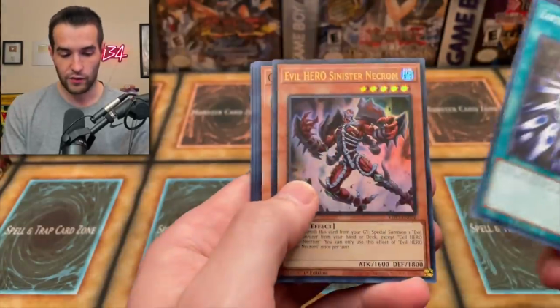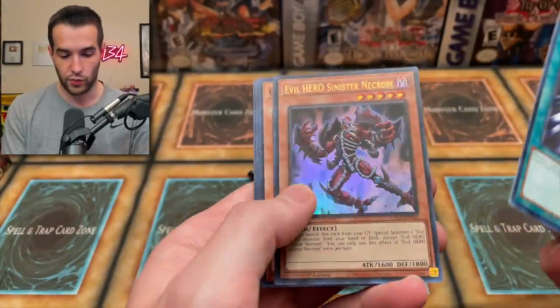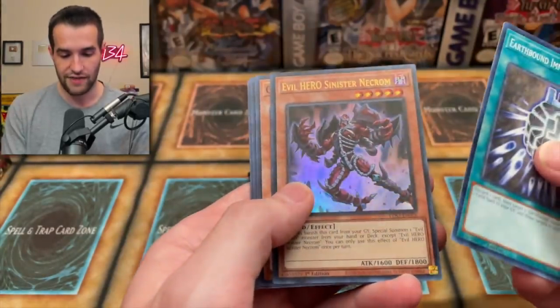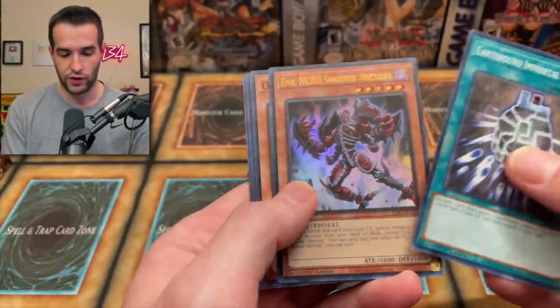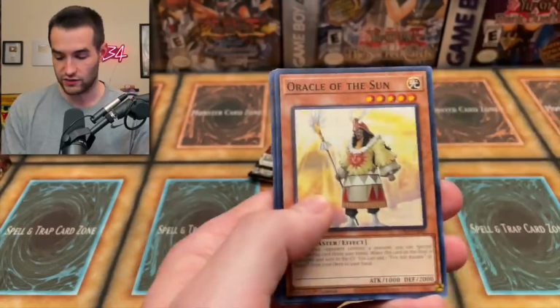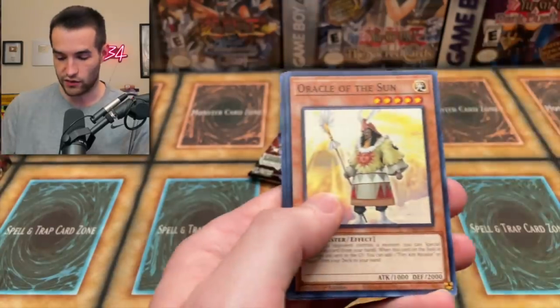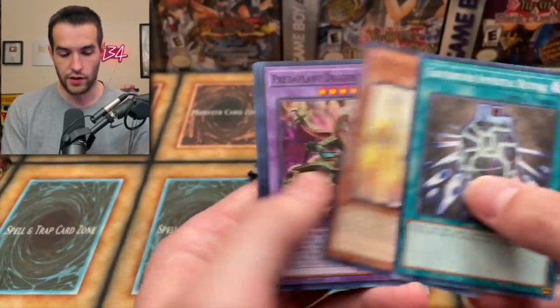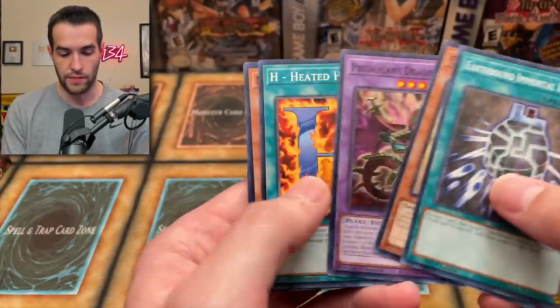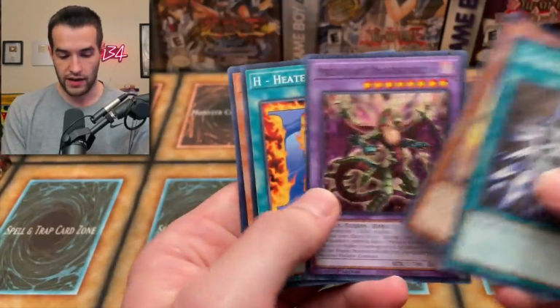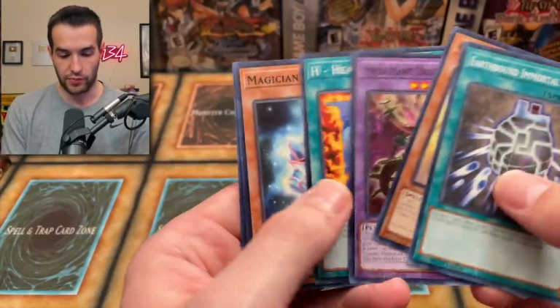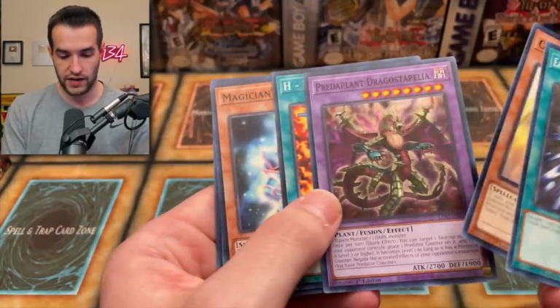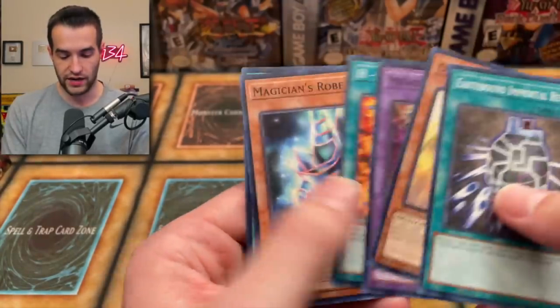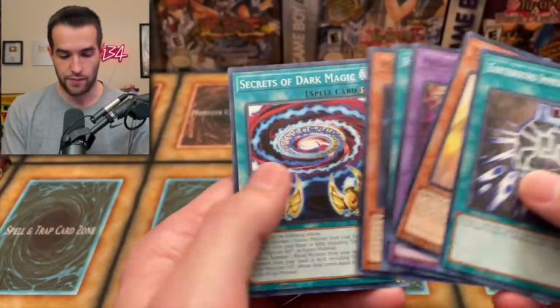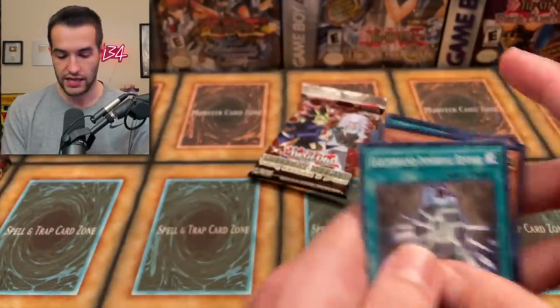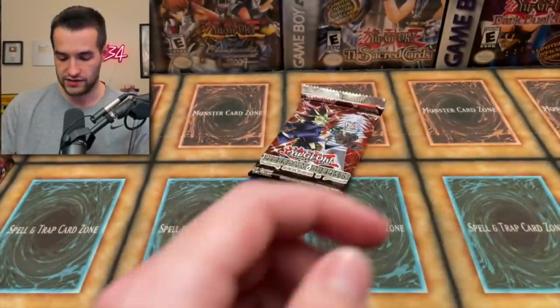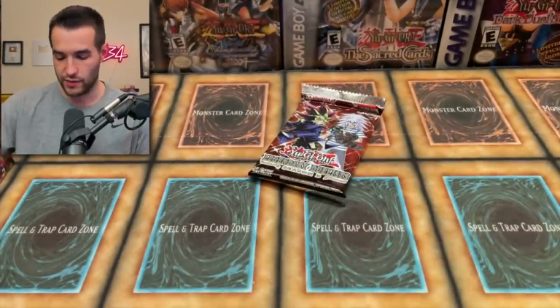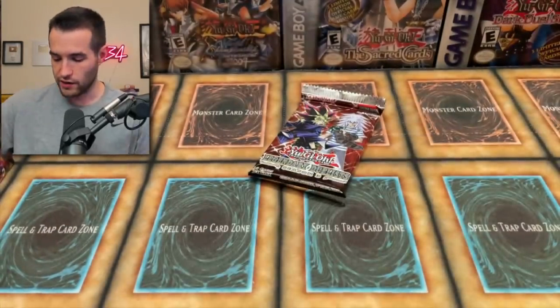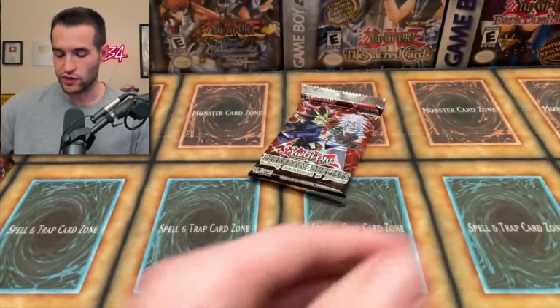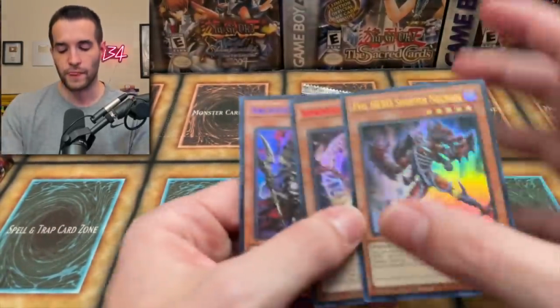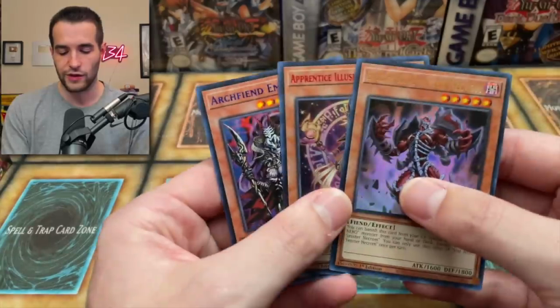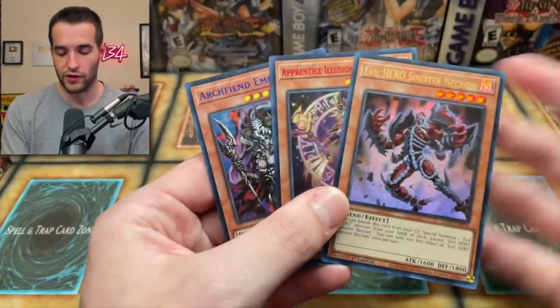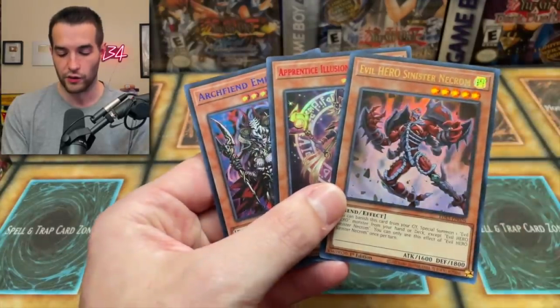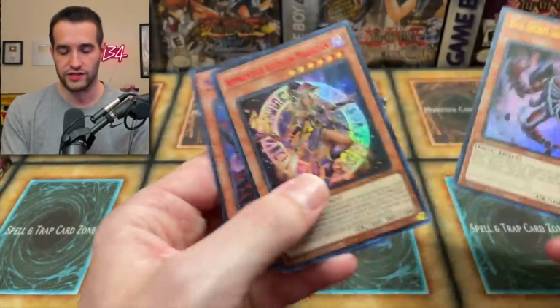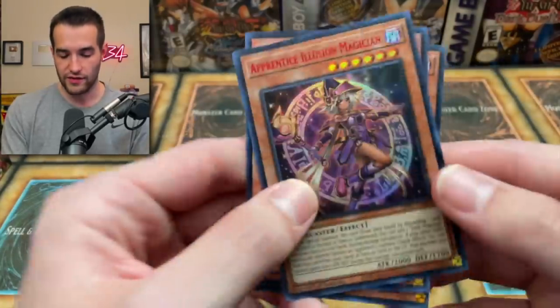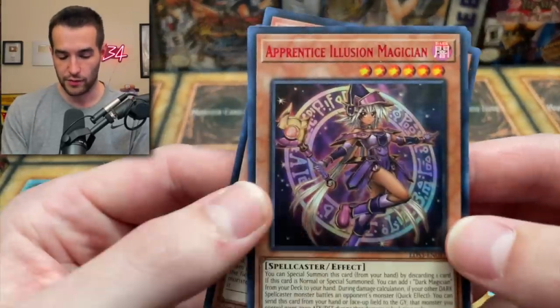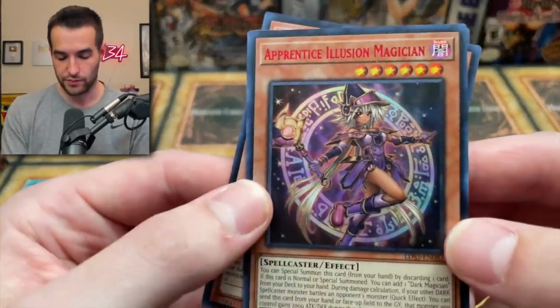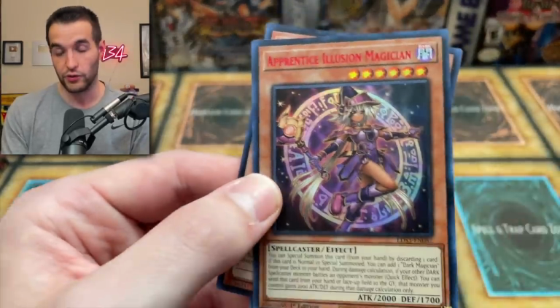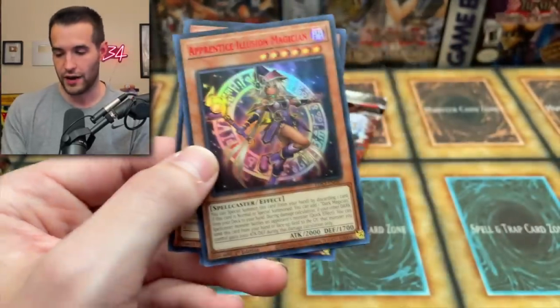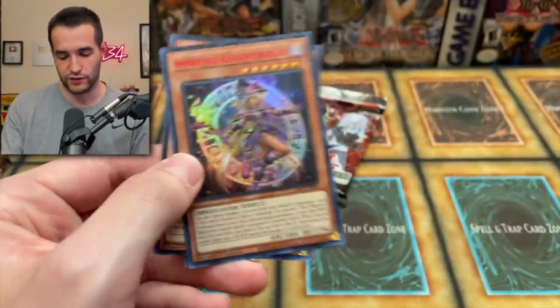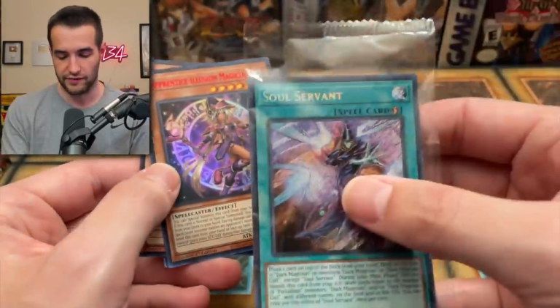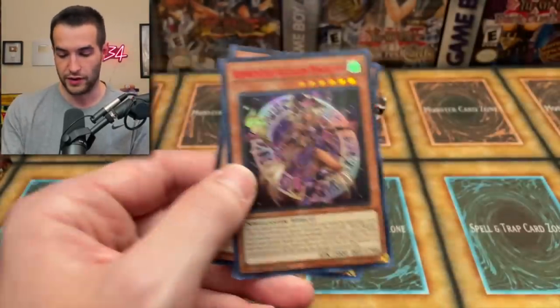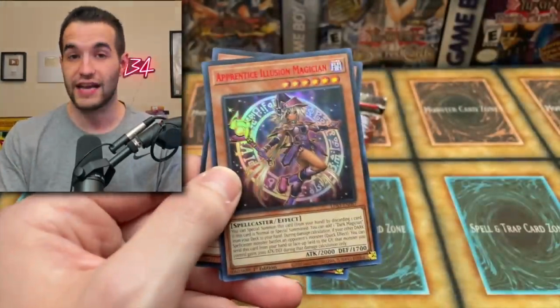Earthbound Immortal. We got Evil Hero Sinister Necrom. Predaplant Dragostapelia and Secrets of Dark Magic. So you get three Secret Rares and they're not all in a row, which is interesting. This is probably our best pull so far — actually, Soul Servant is definitely better, but second to that.